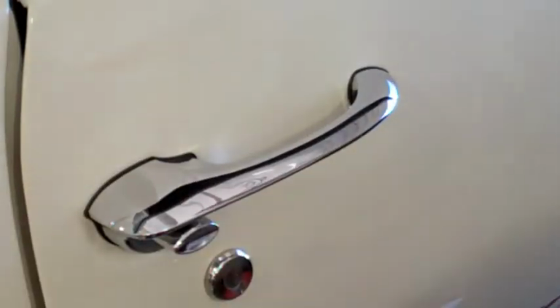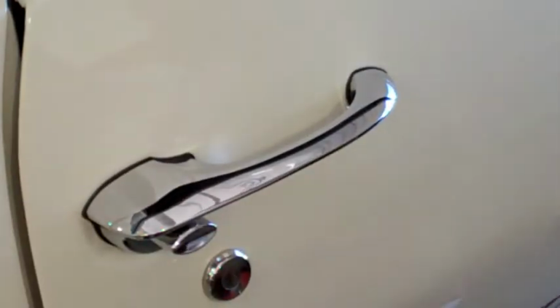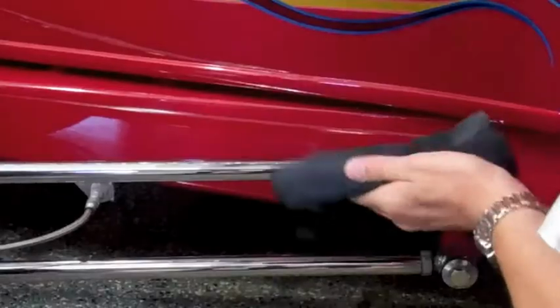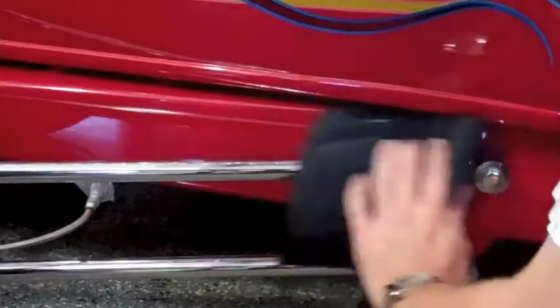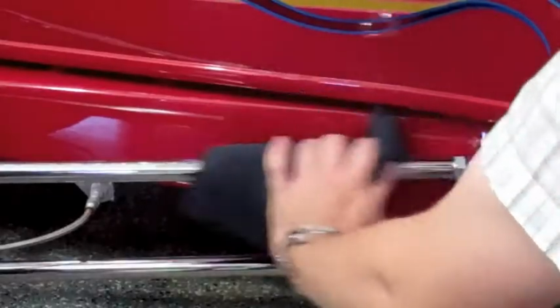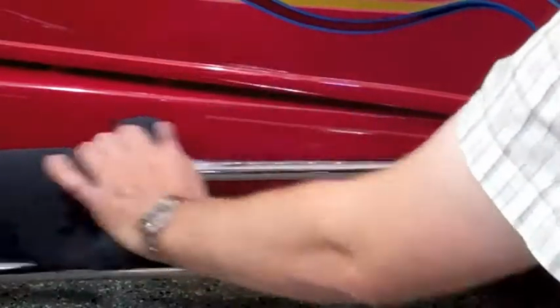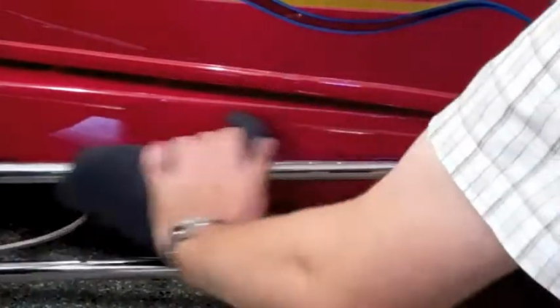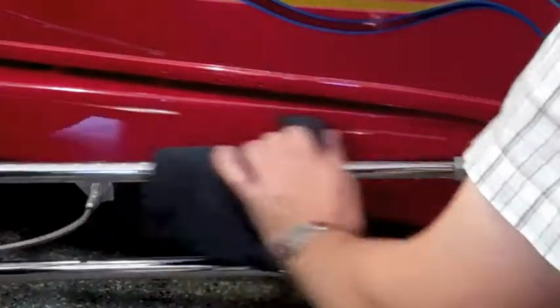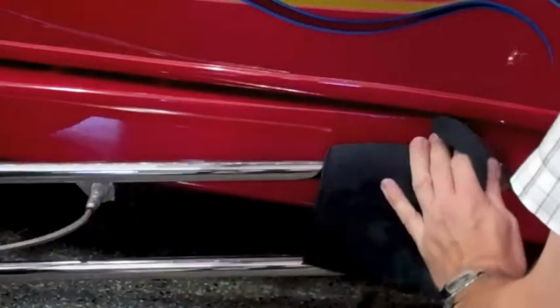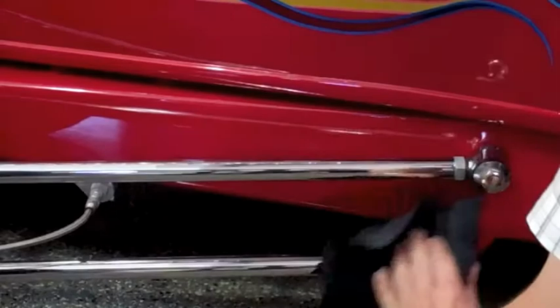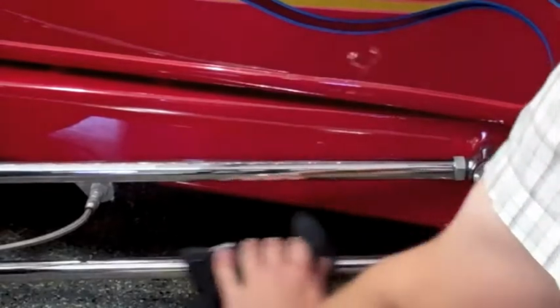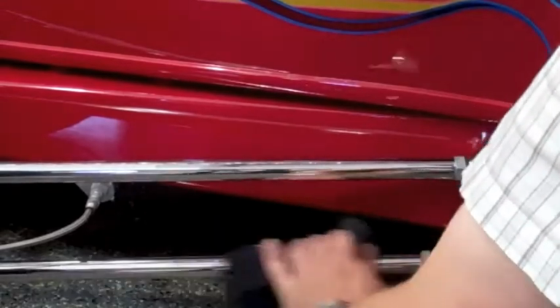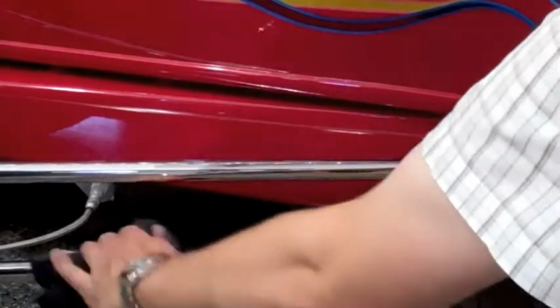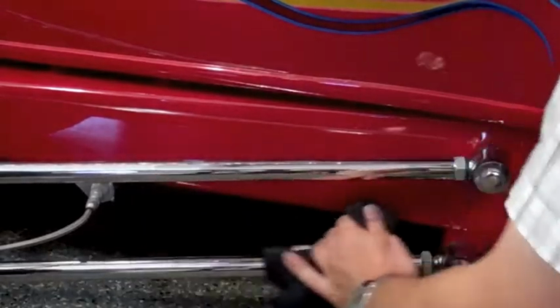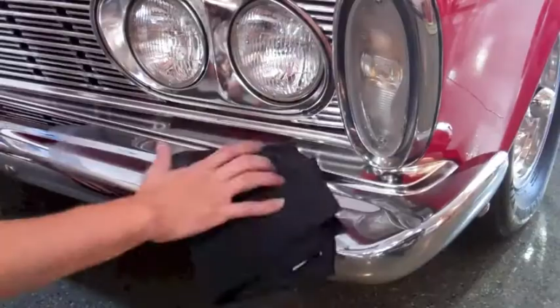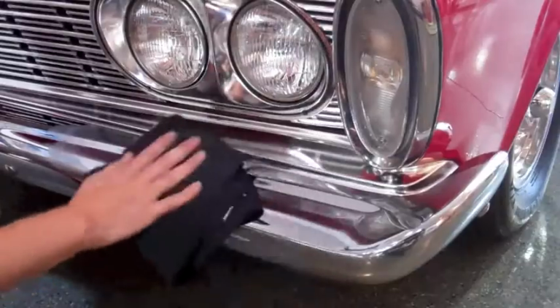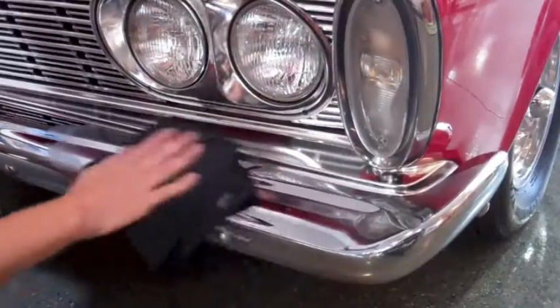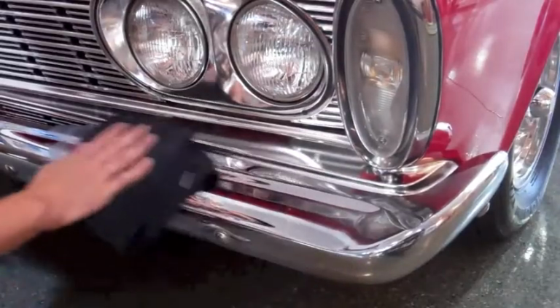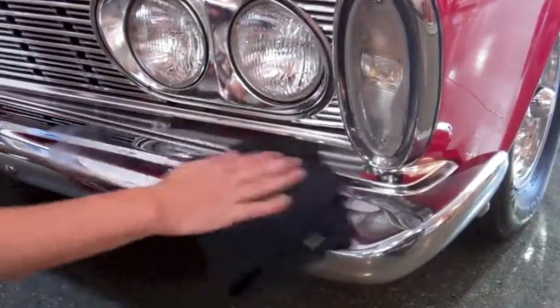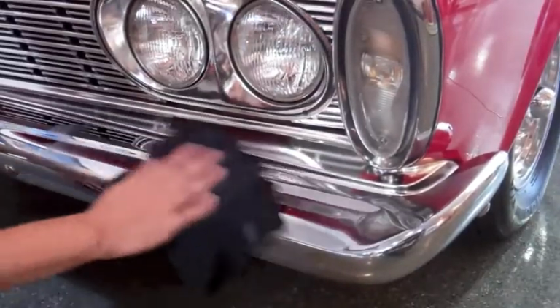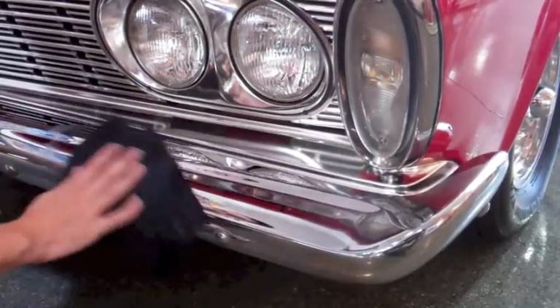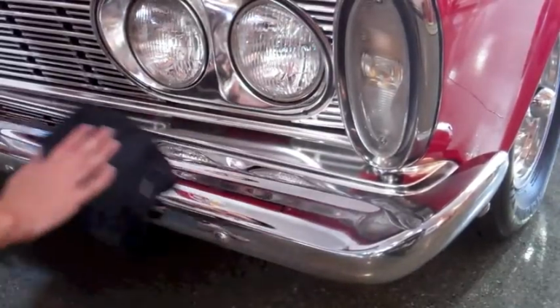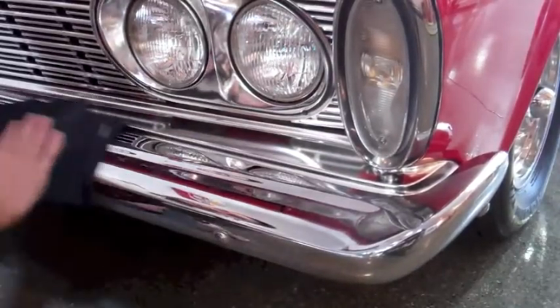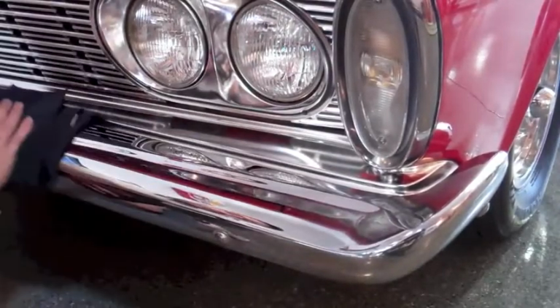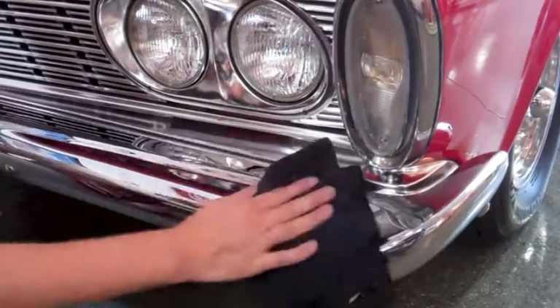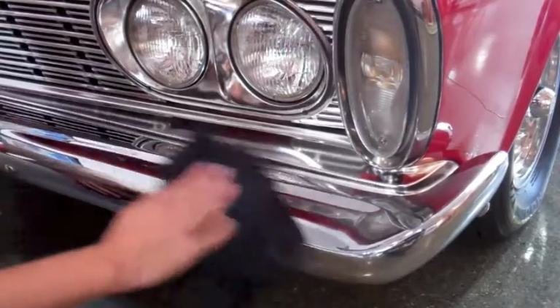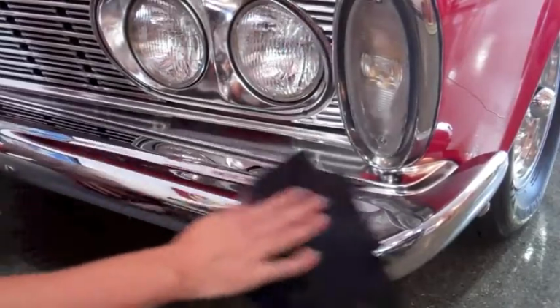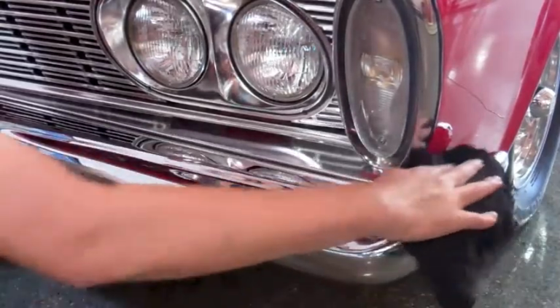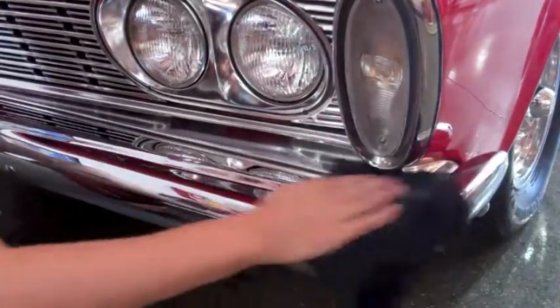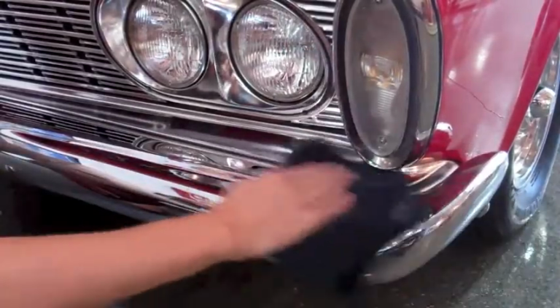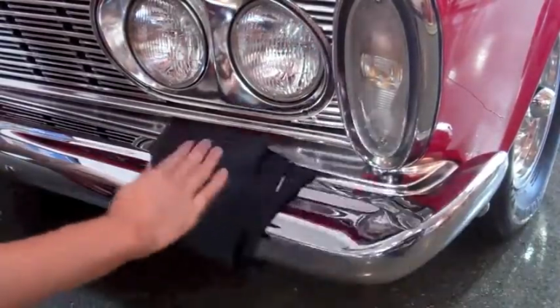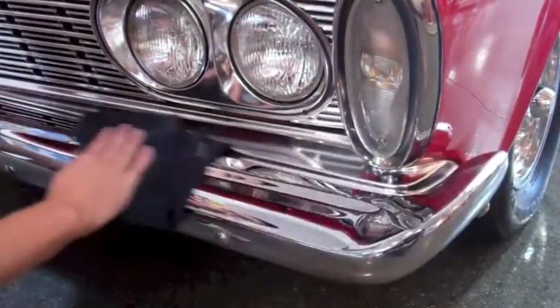It is safe to use on stainless steel, copper, brass, billet aluminum, chrome, and much more. Bring dull, scratched, and oxidized metal to life with the Goldenshine Metal Shine.